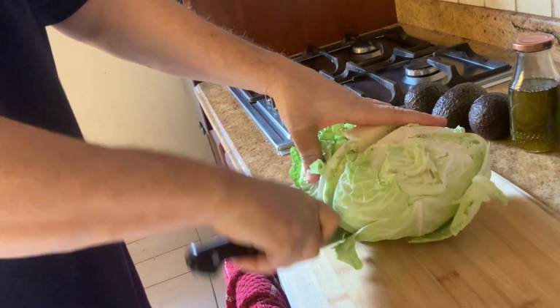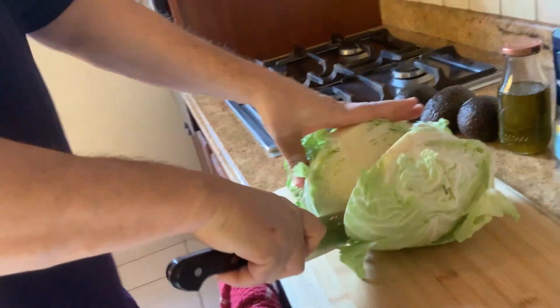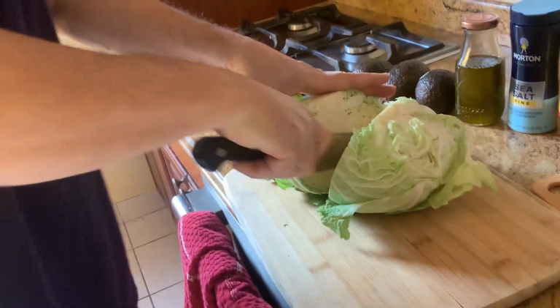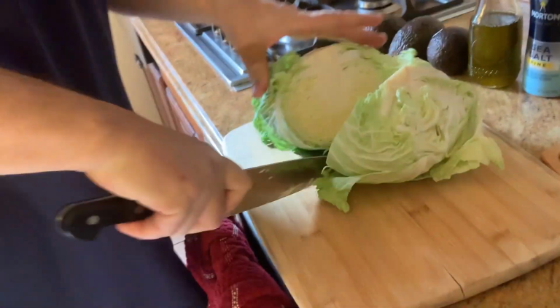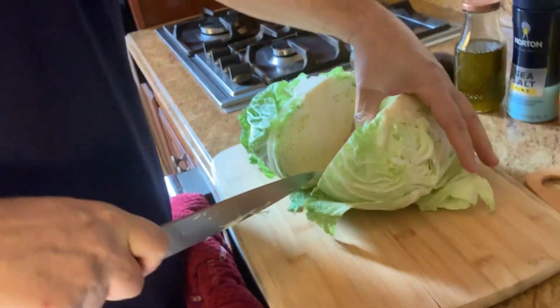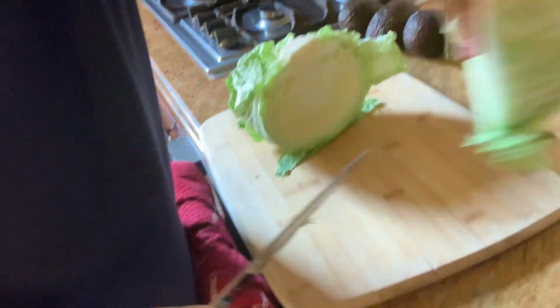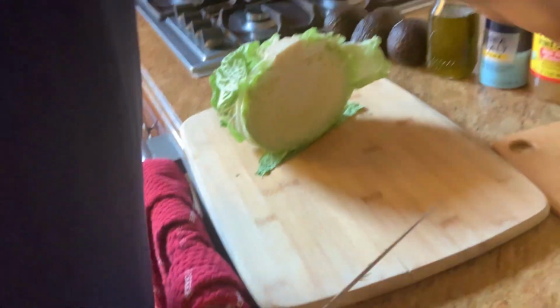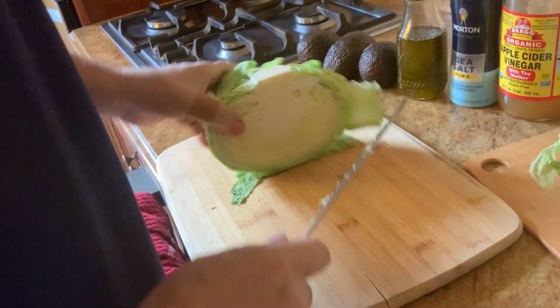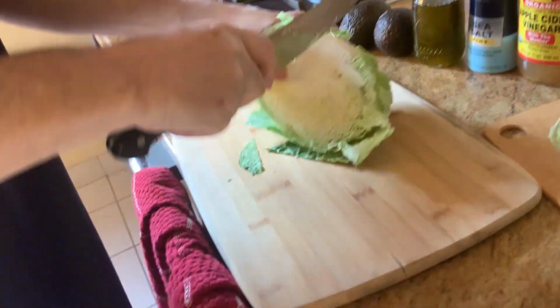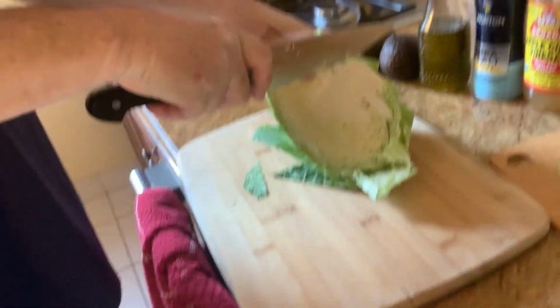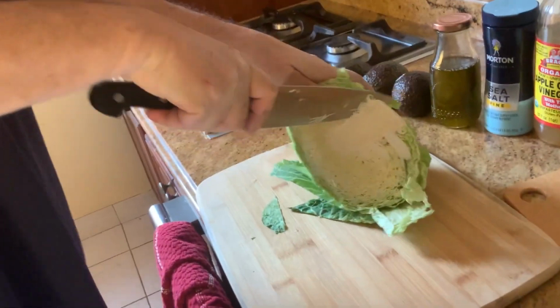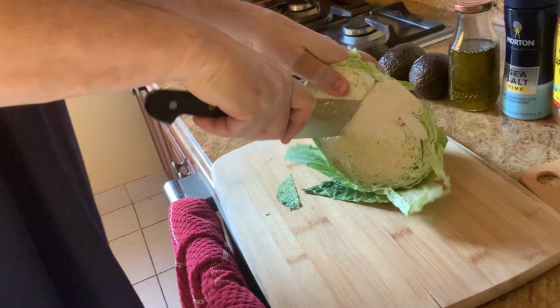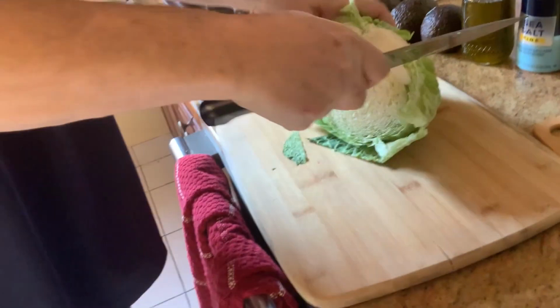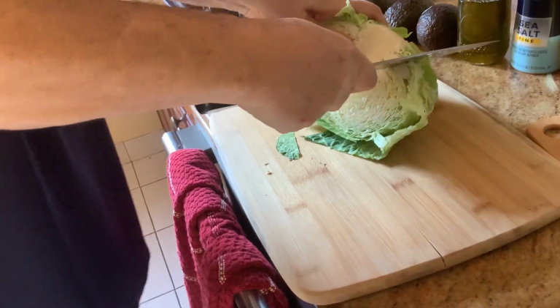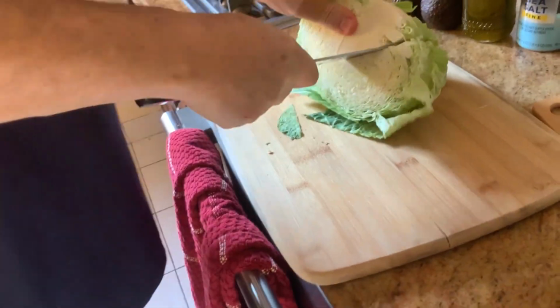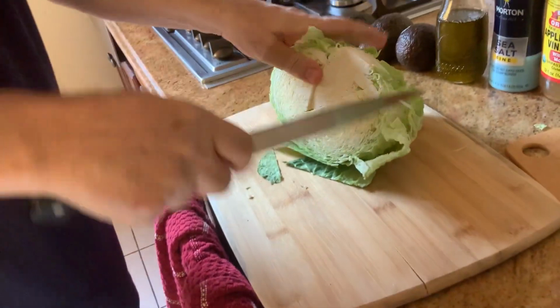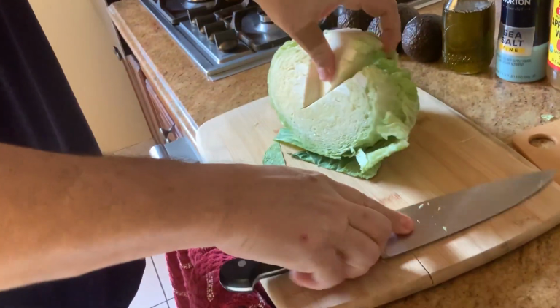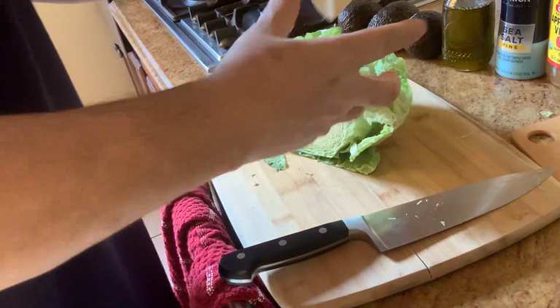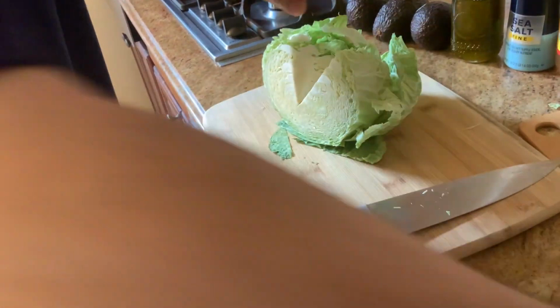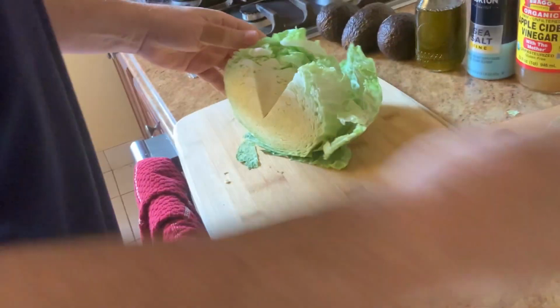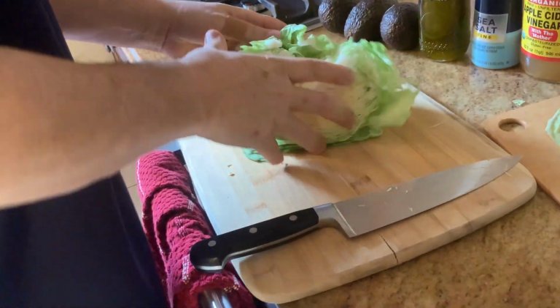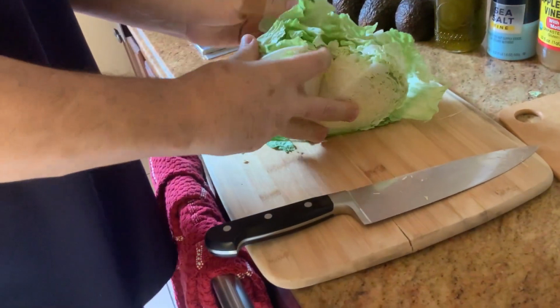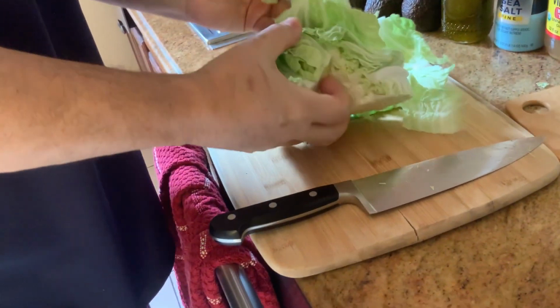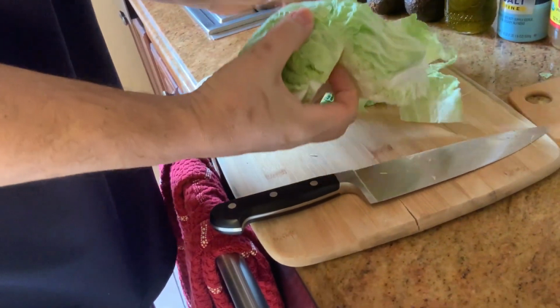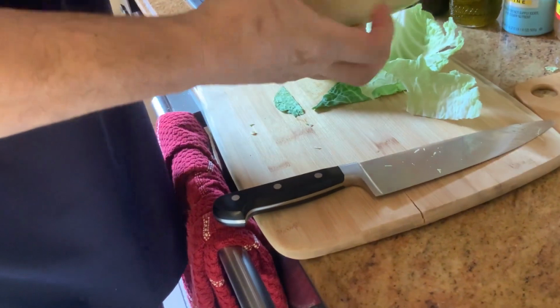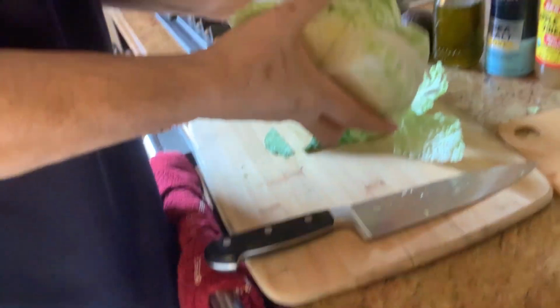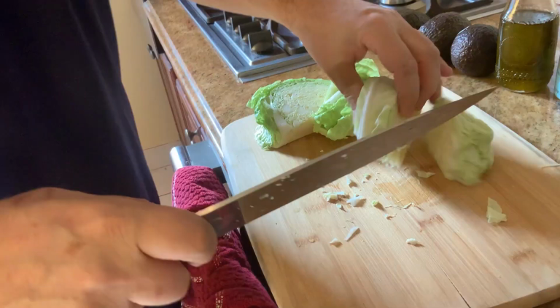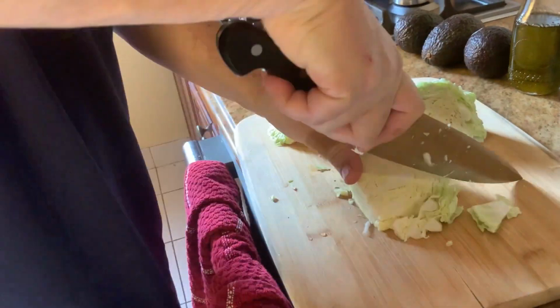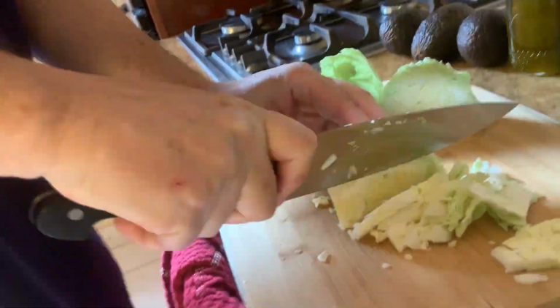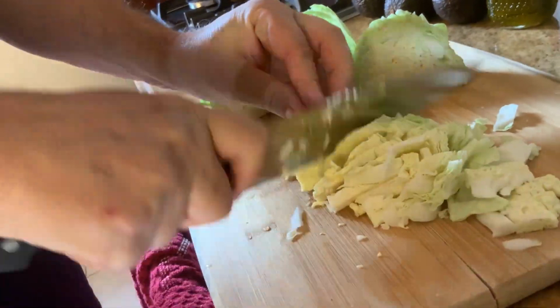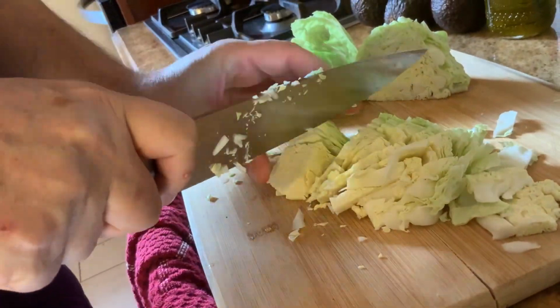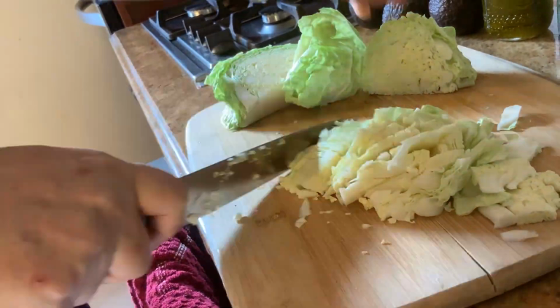We are going to slice it right in the middle, then take the hard part out. Take out a couple of leaves from the outside, then you just slice it.